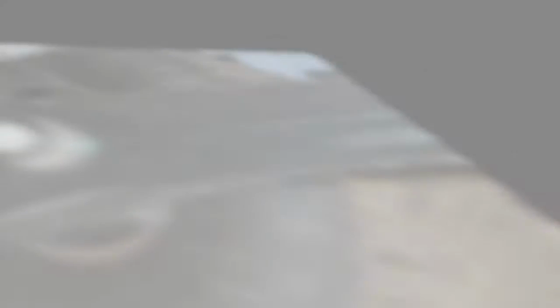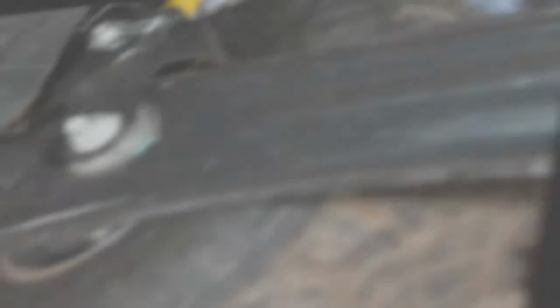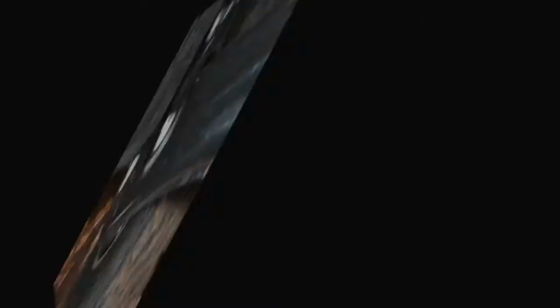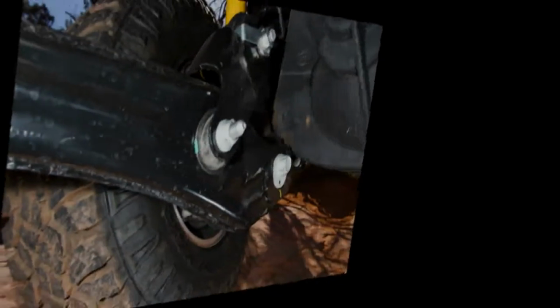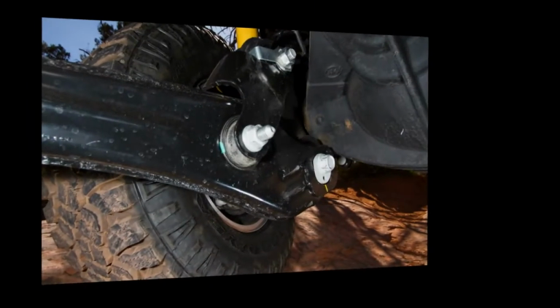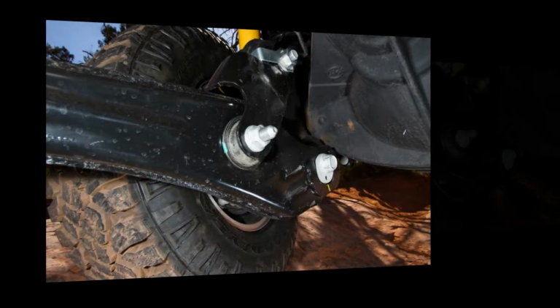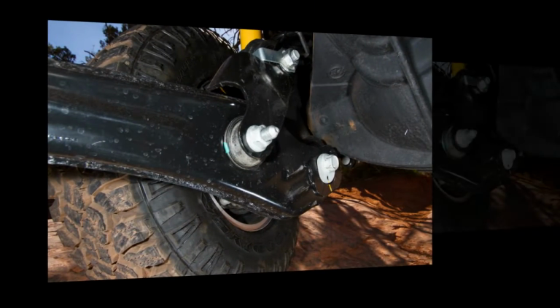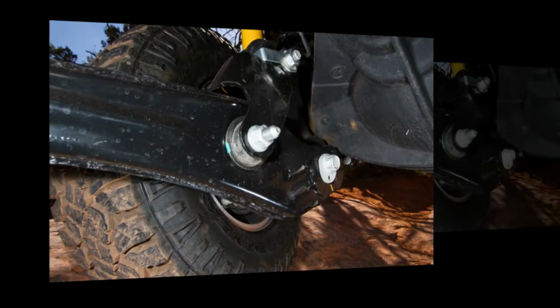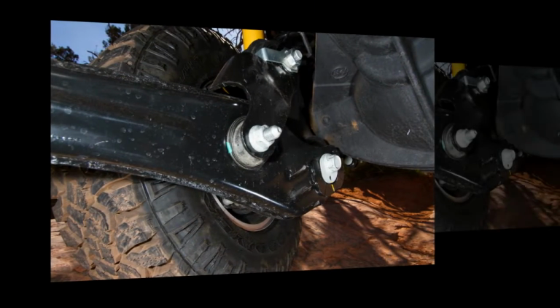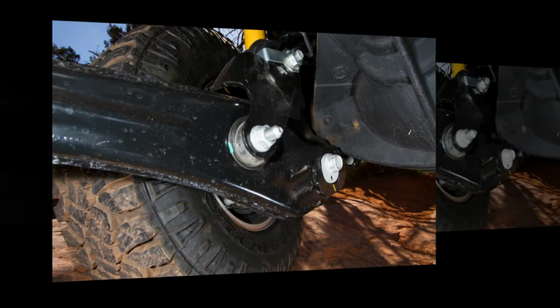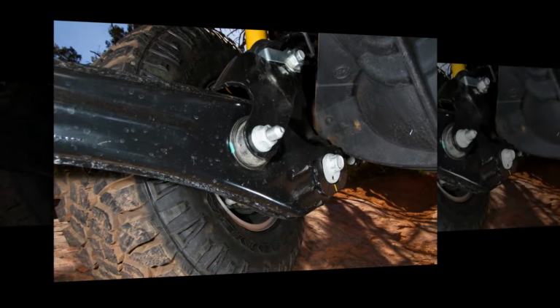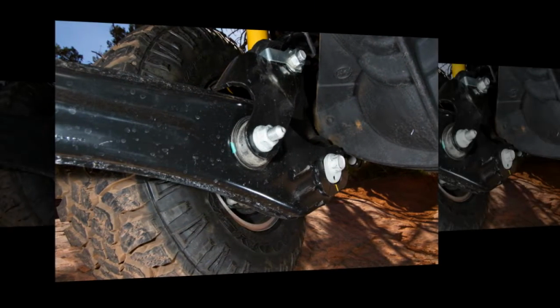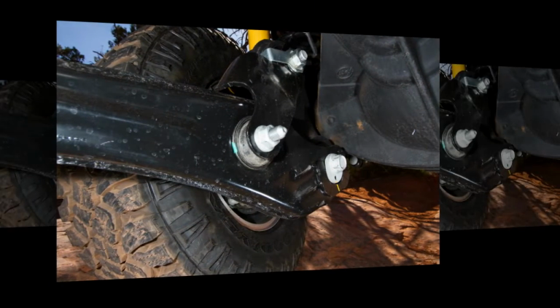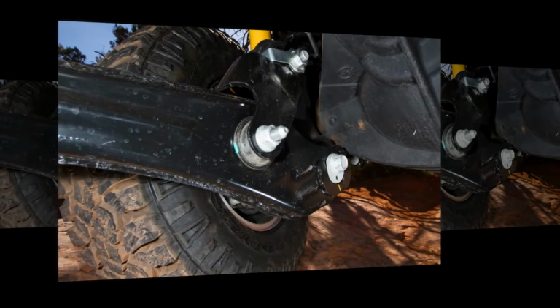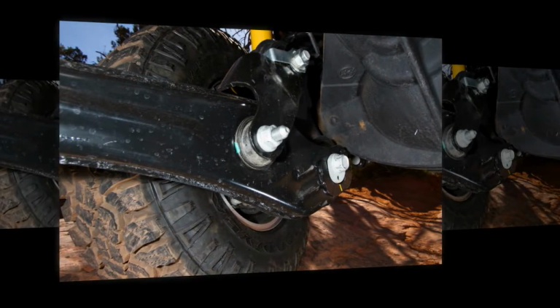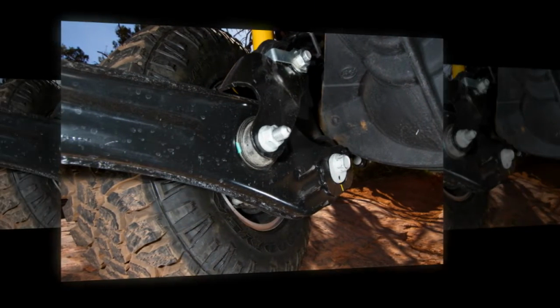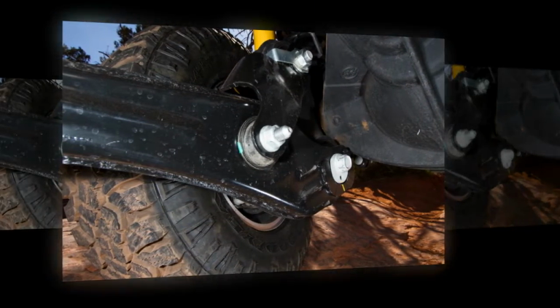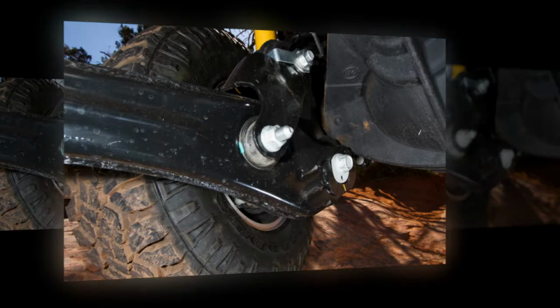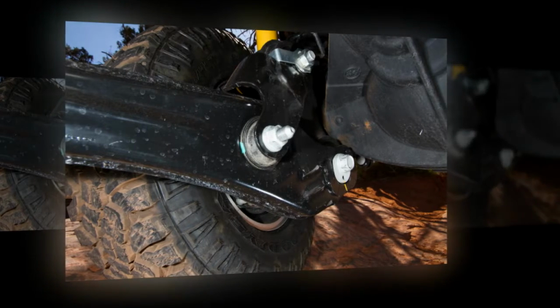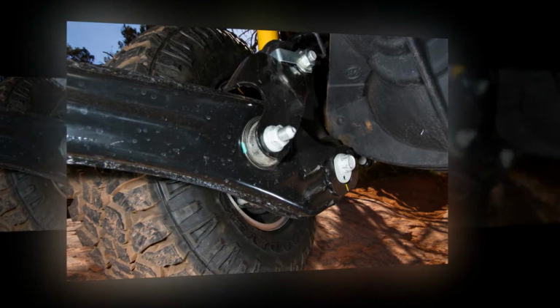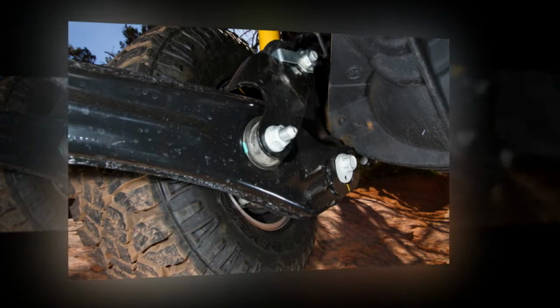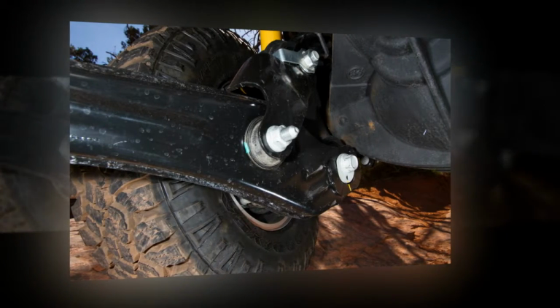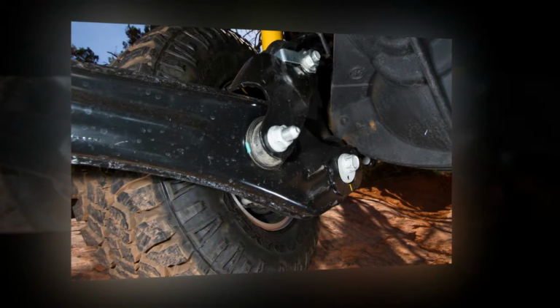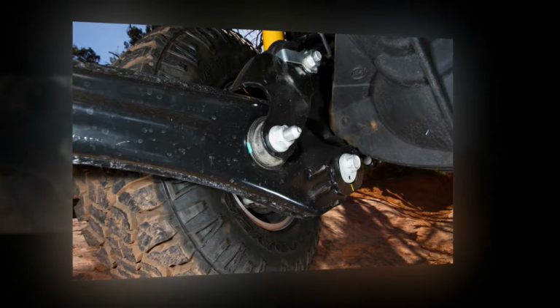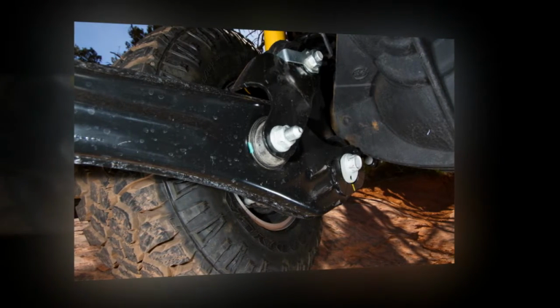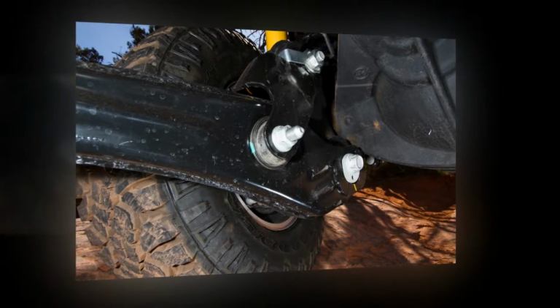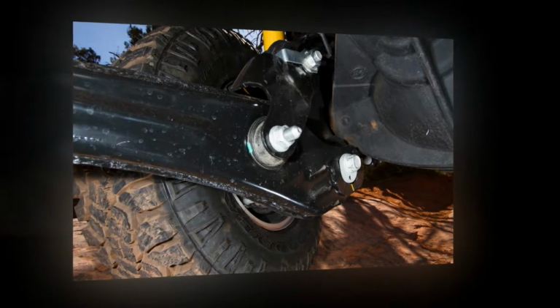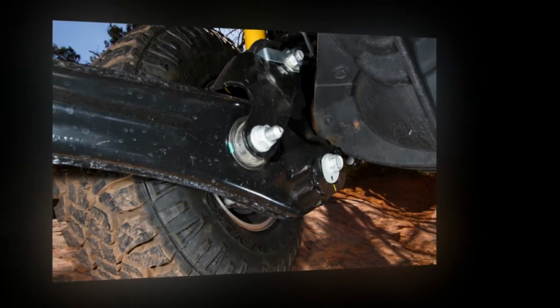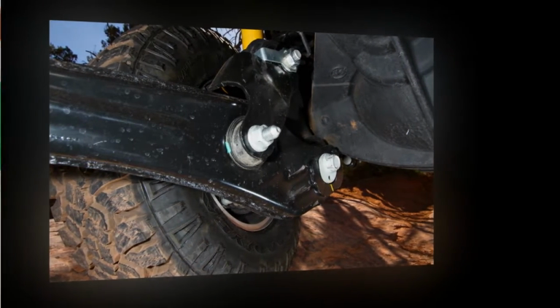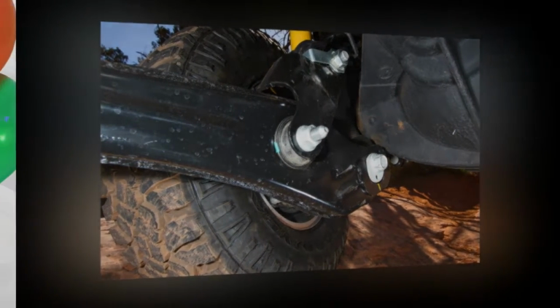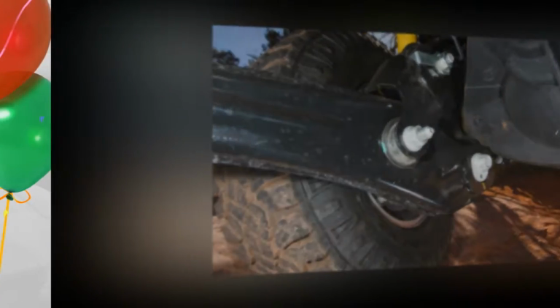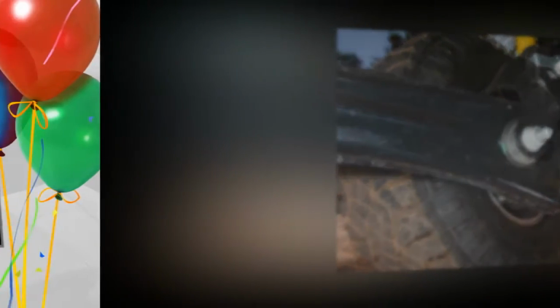Thankfully the folks at Ram agree, as the updated 2017 Power Wagon hit the stage at the Chicago Auto Show prepped to continue its reign of heavy-duty off-road prowess.